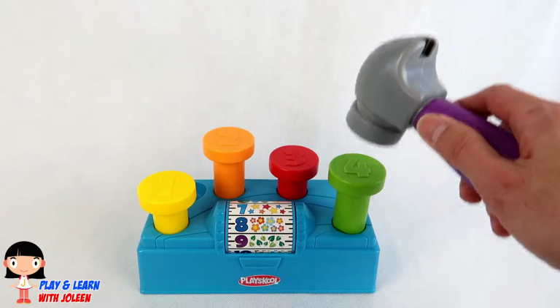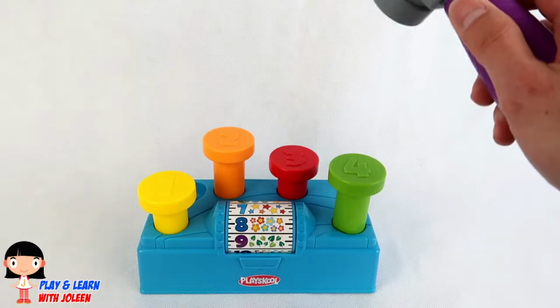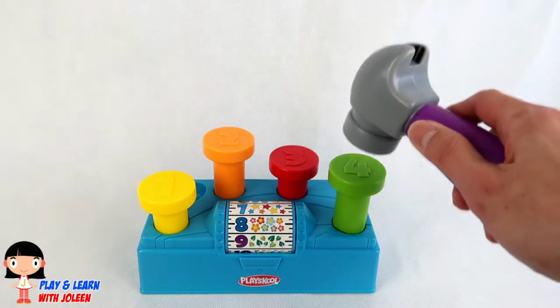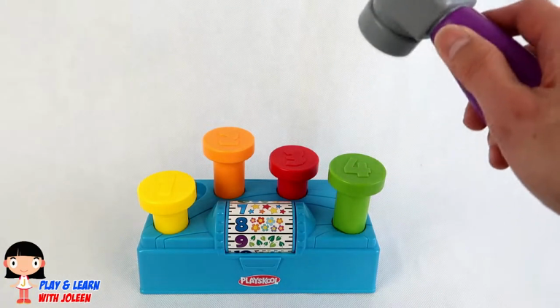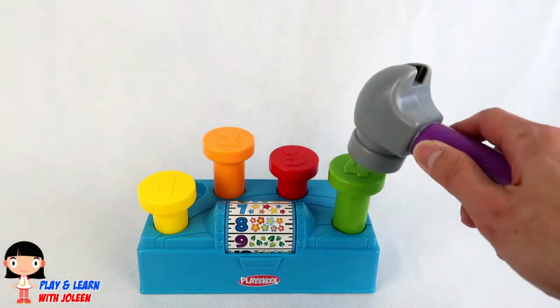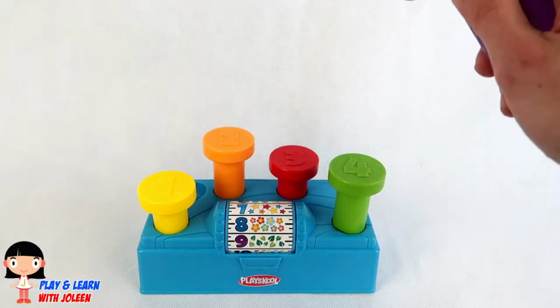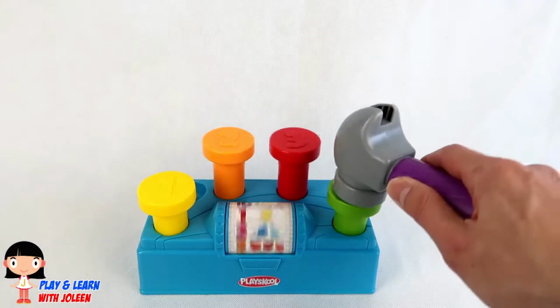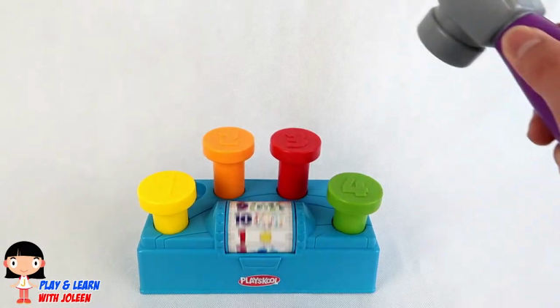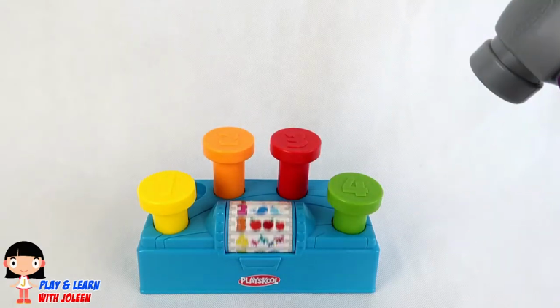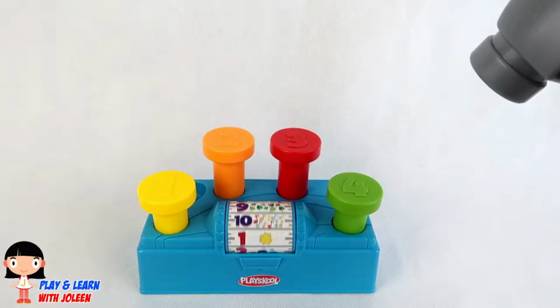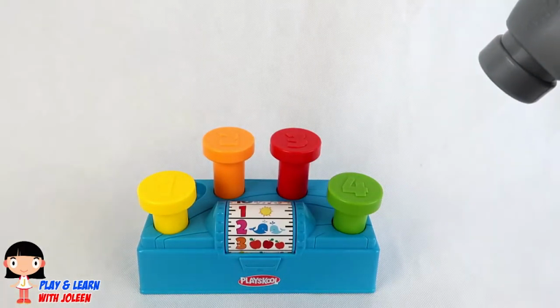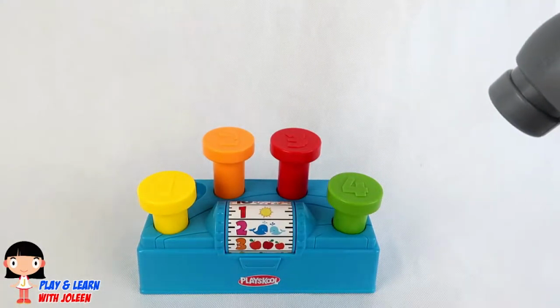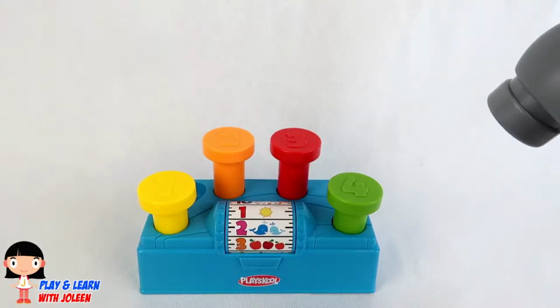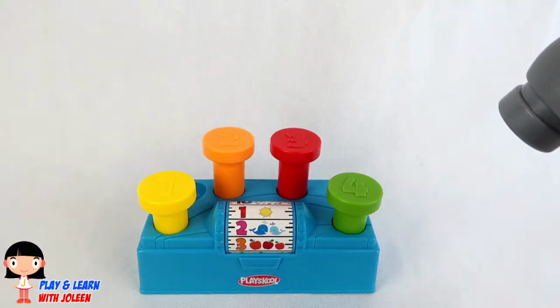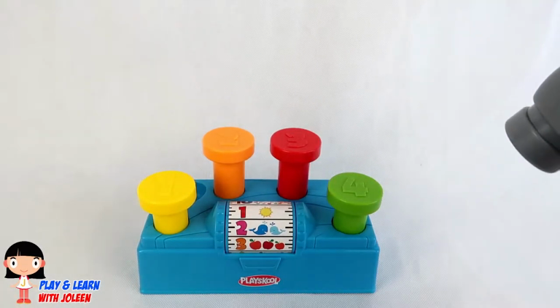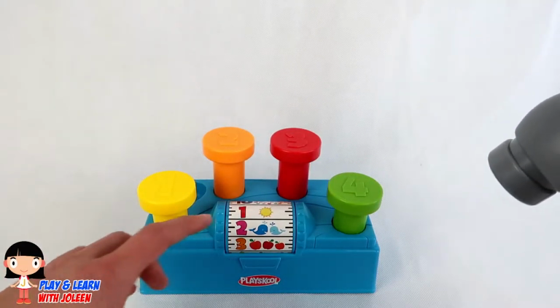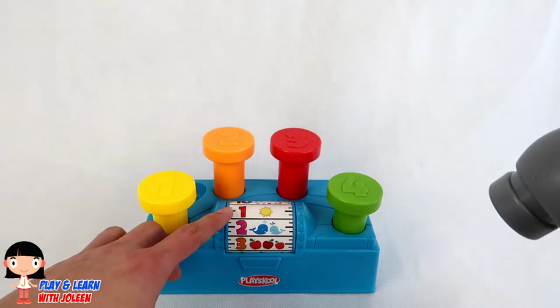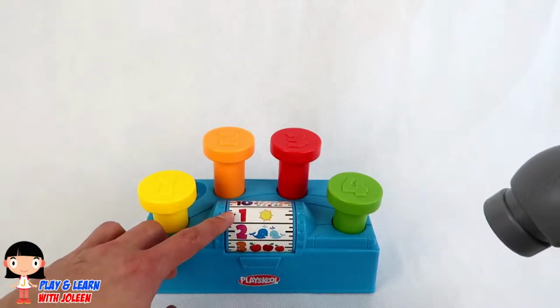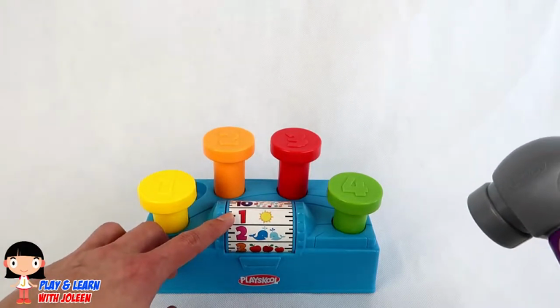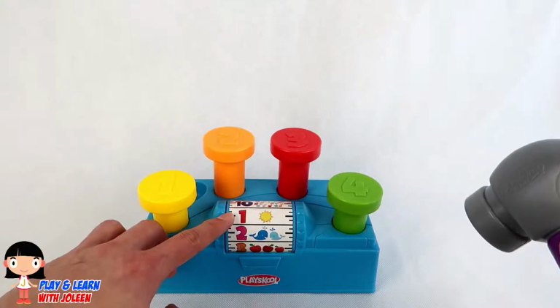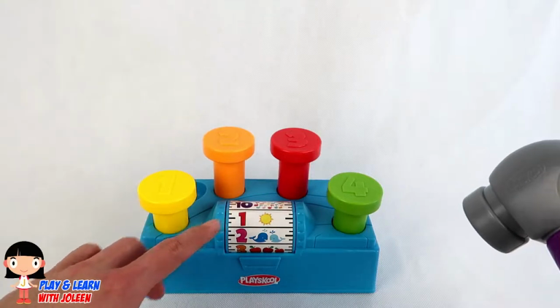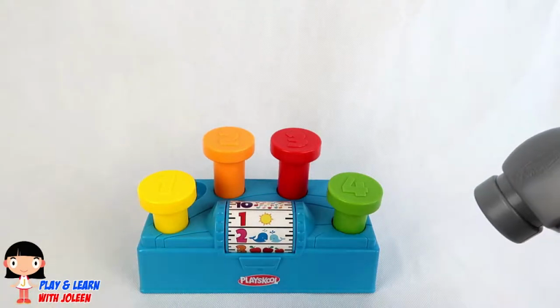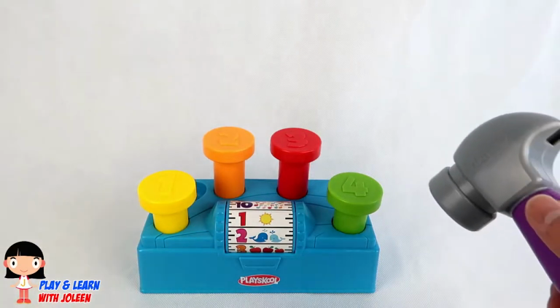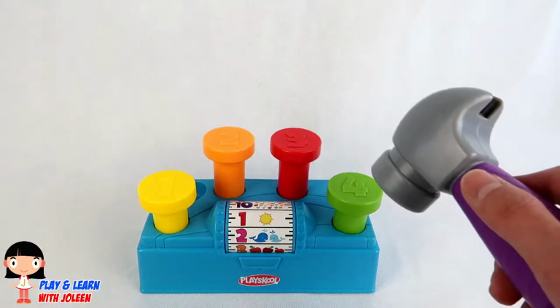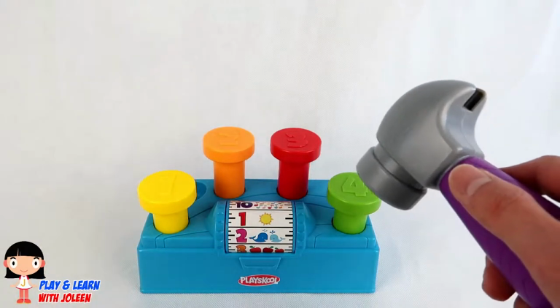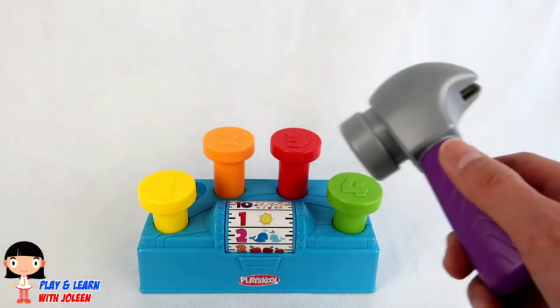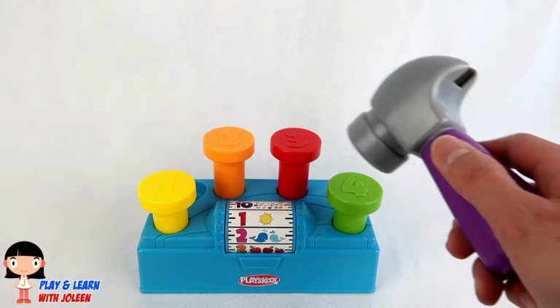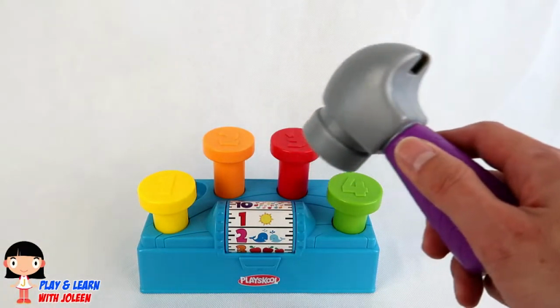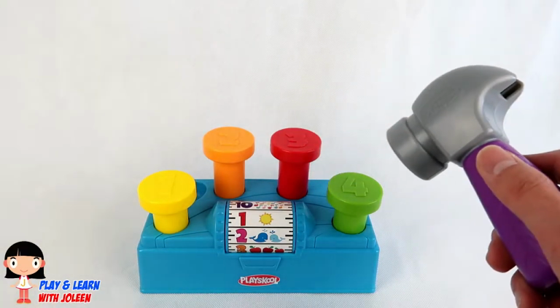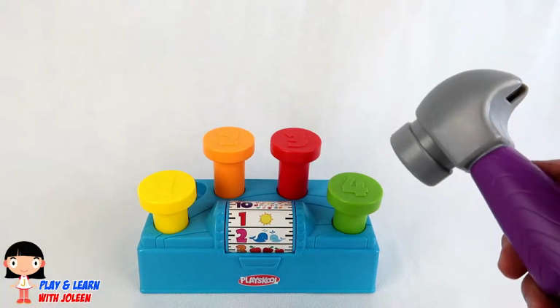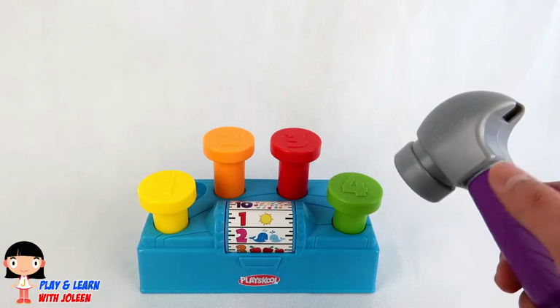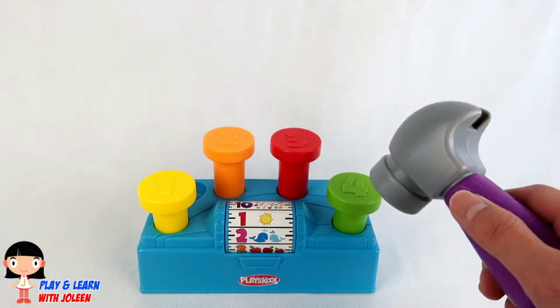Time to hit the last one, which is four! Ooh, we've got one also! Again! And the four nail is green!